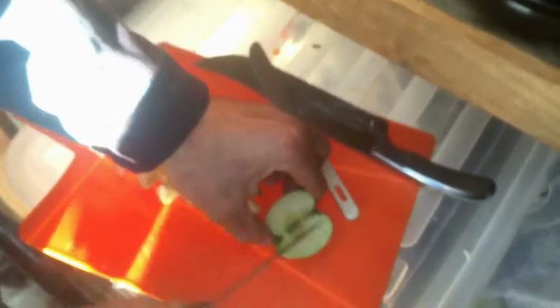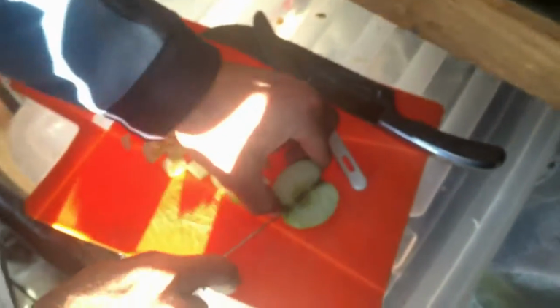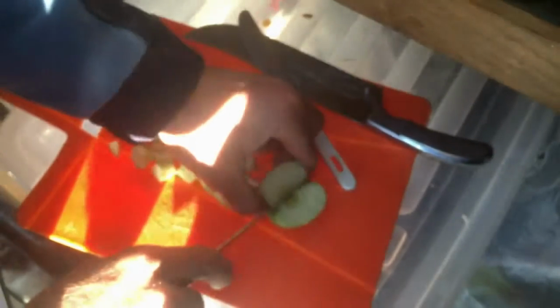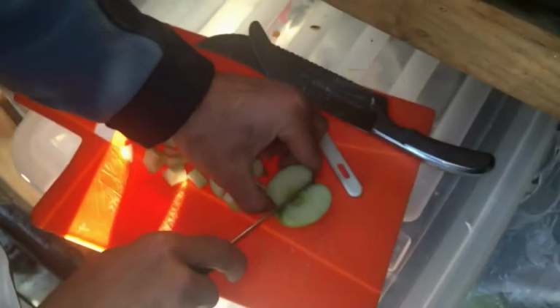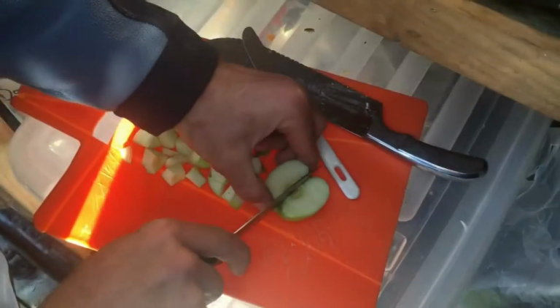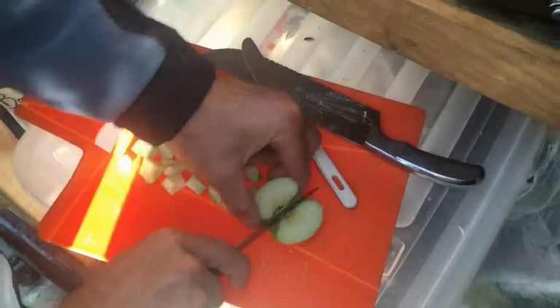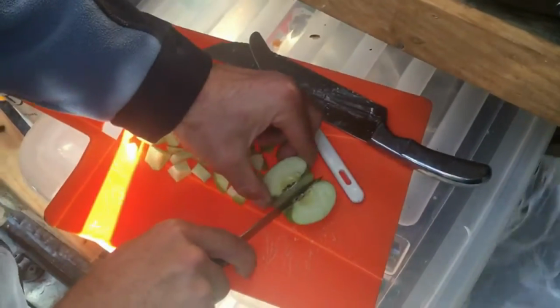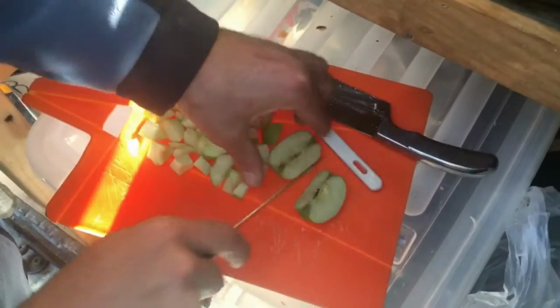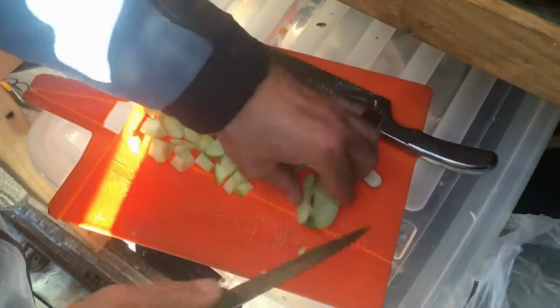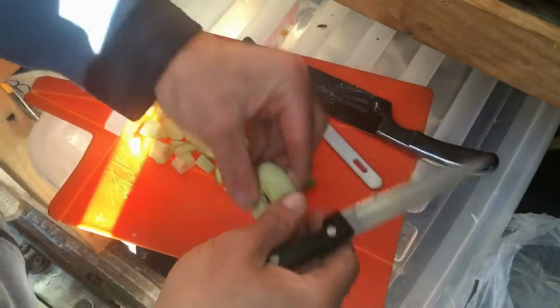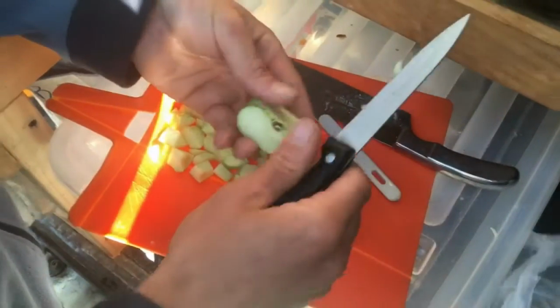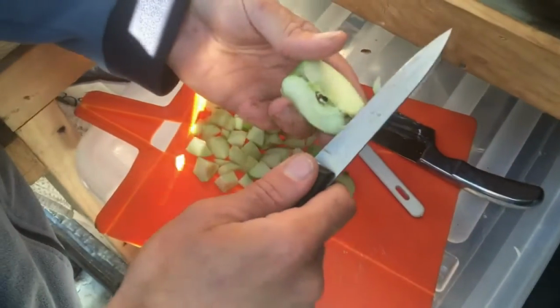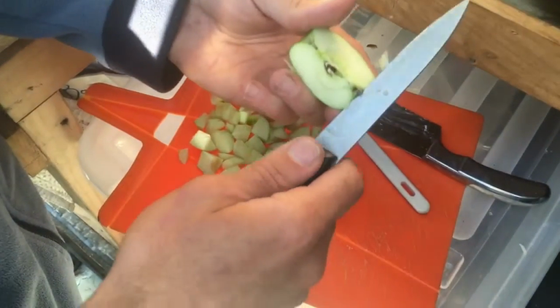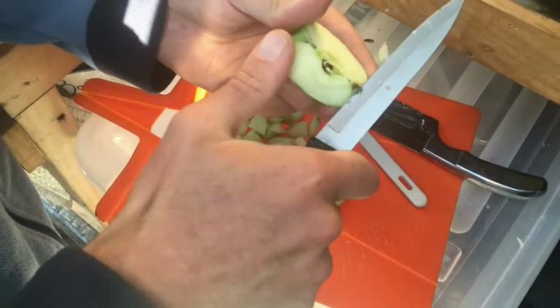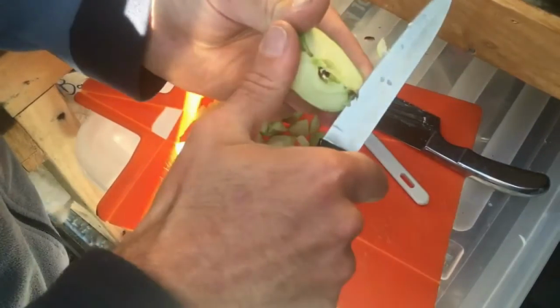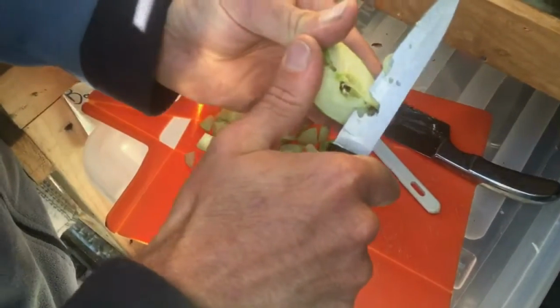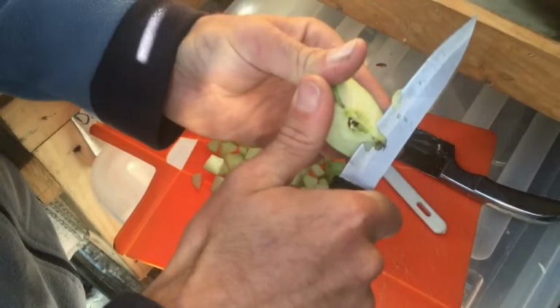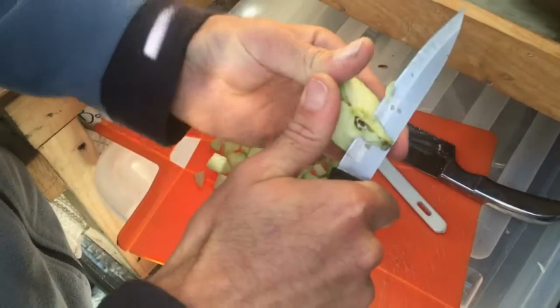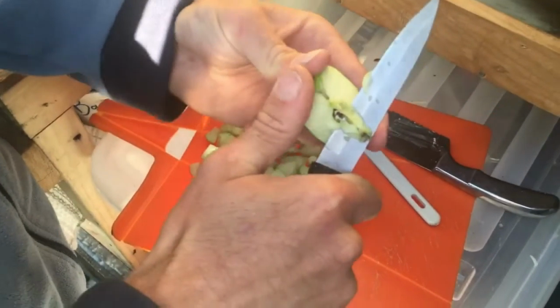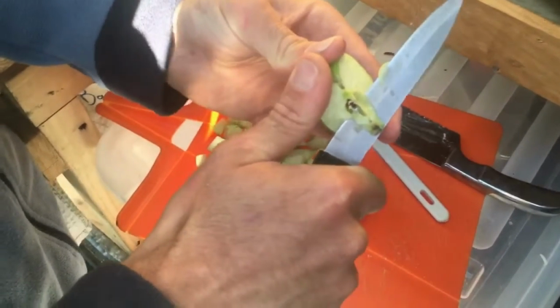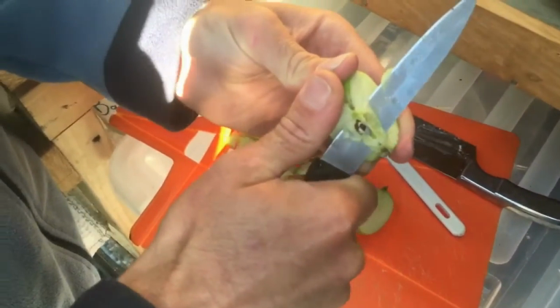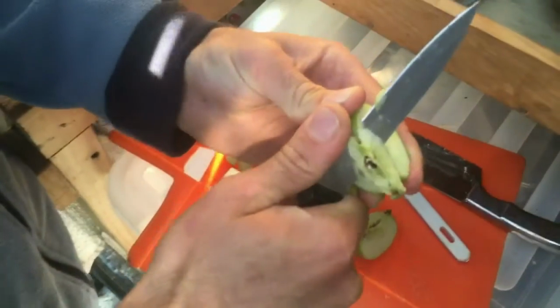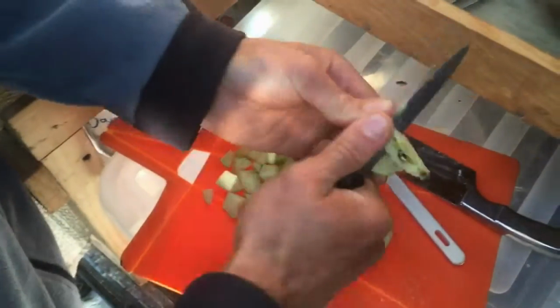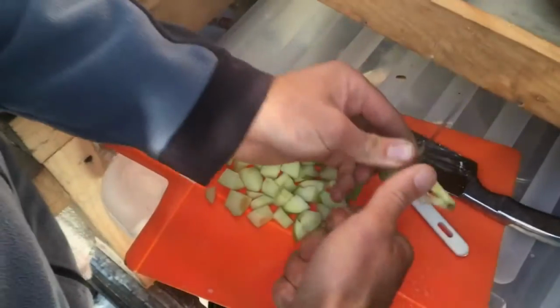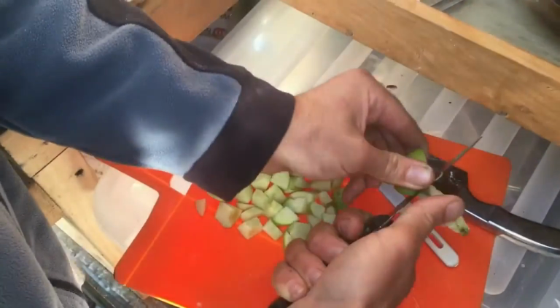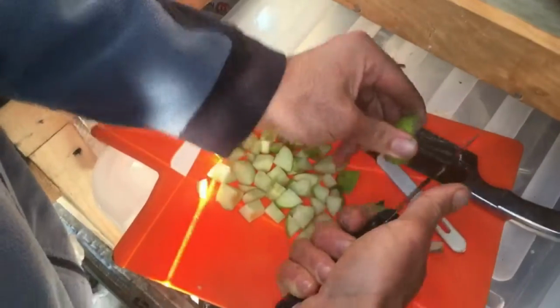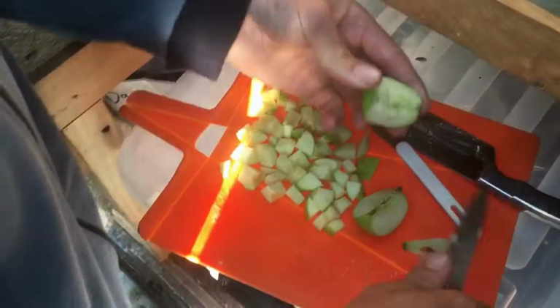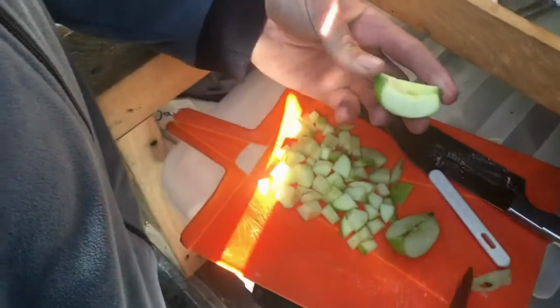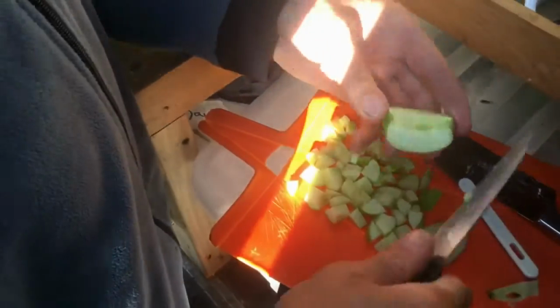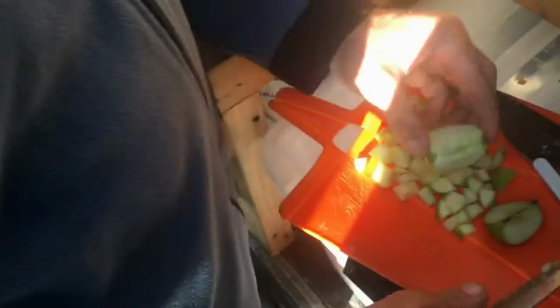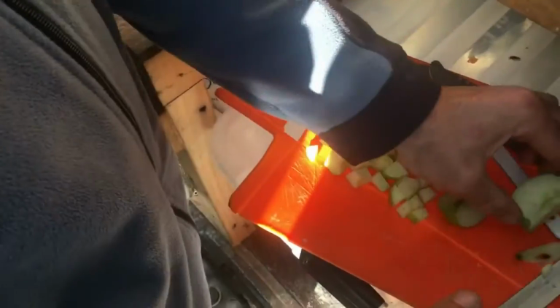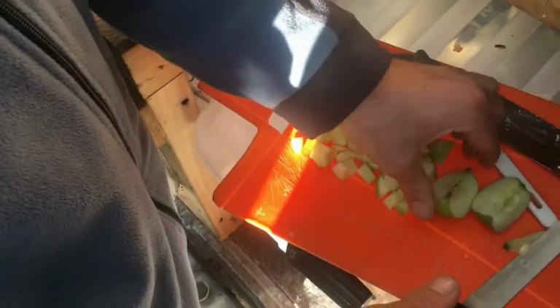Cut it in quarters. And then we slice out this part. You always cut towards yourself so you don't see blood. Always cut towards your body, otherwise you will never see blood.